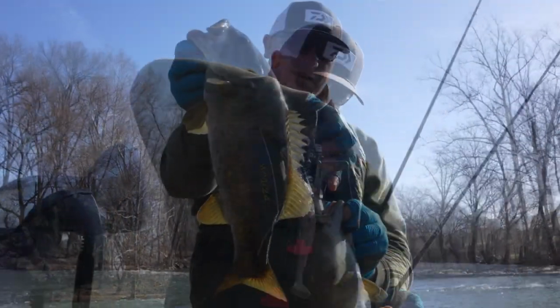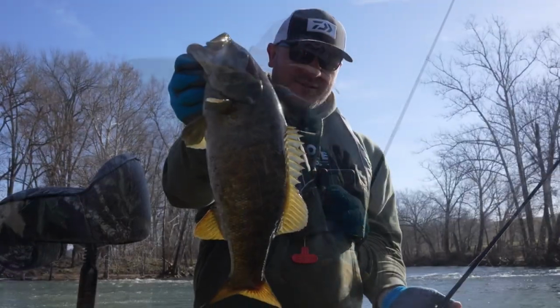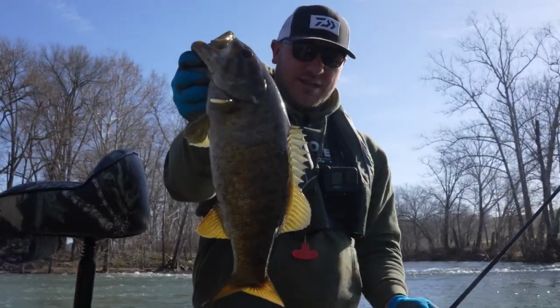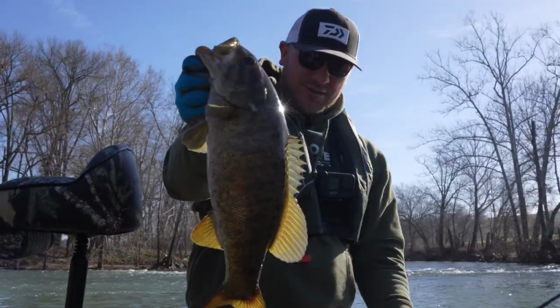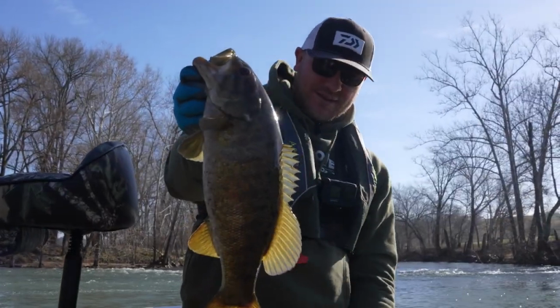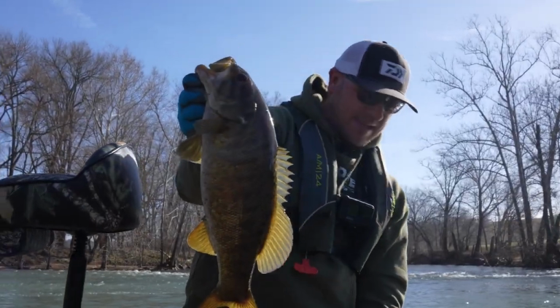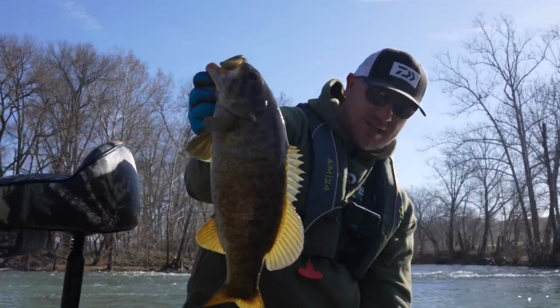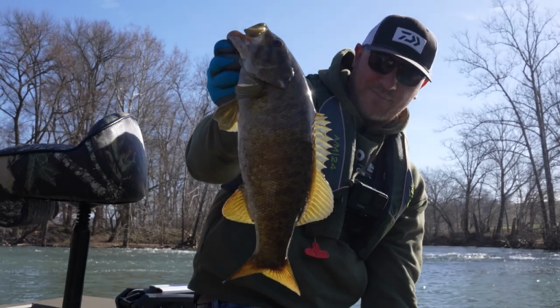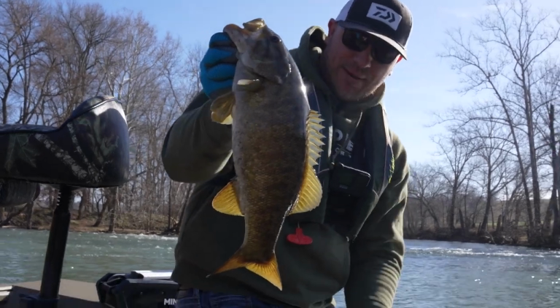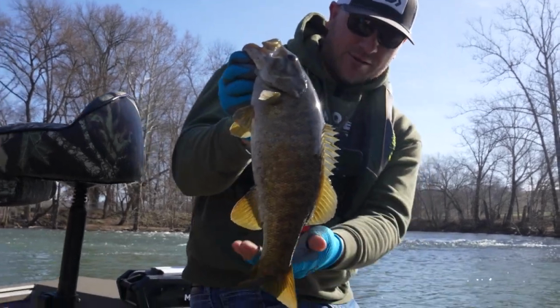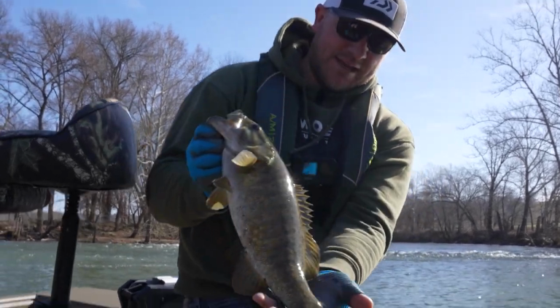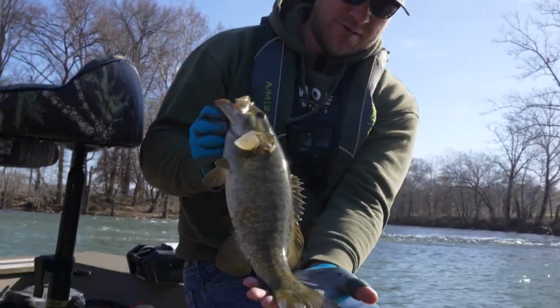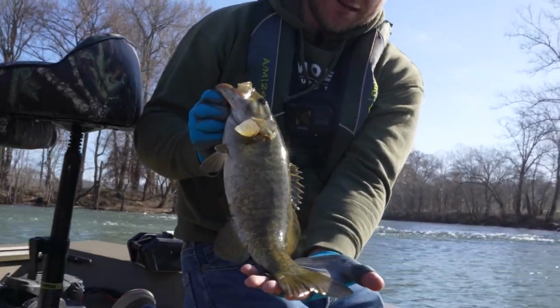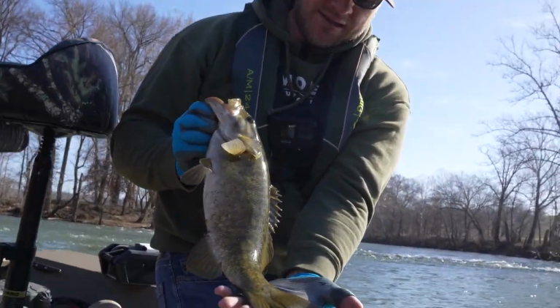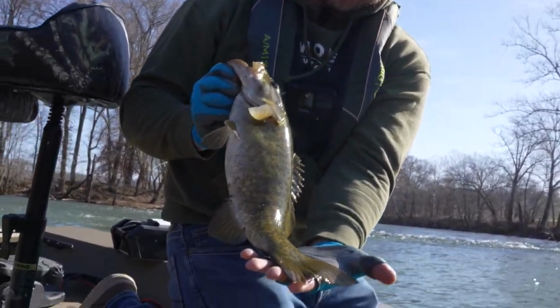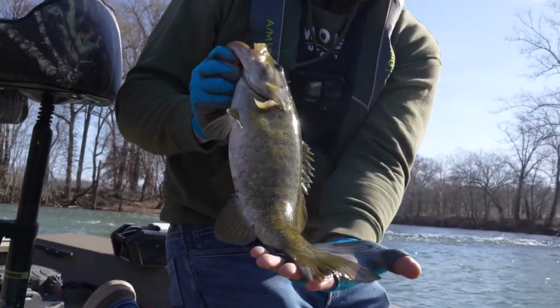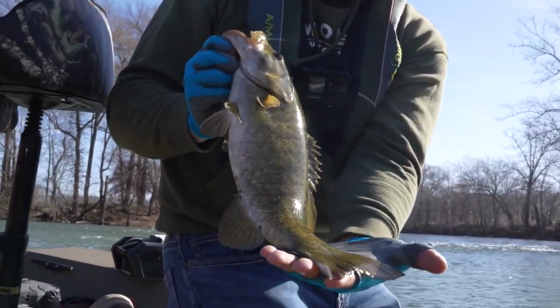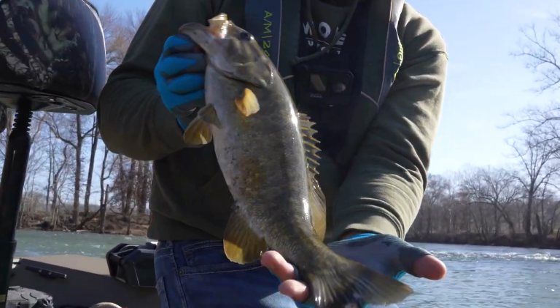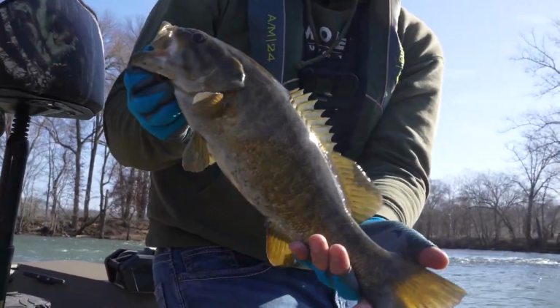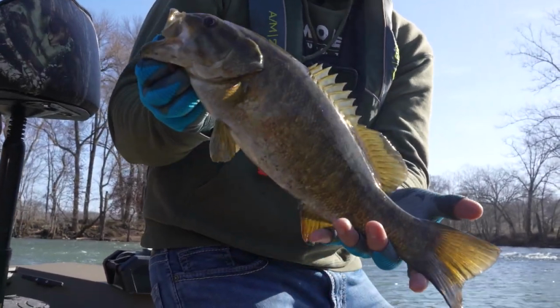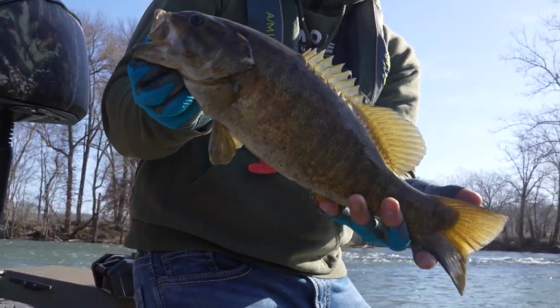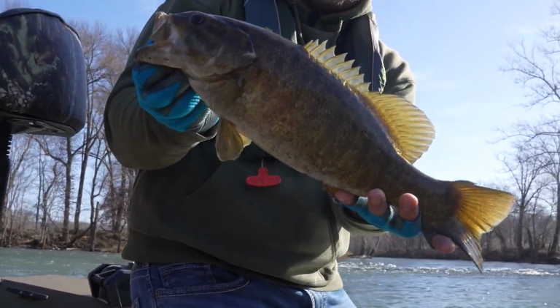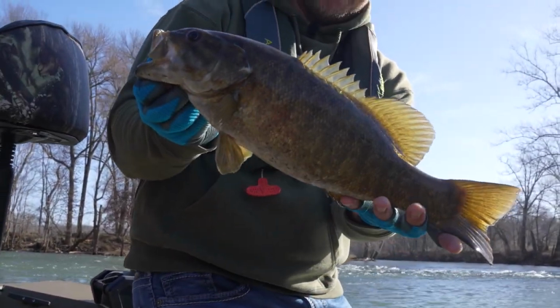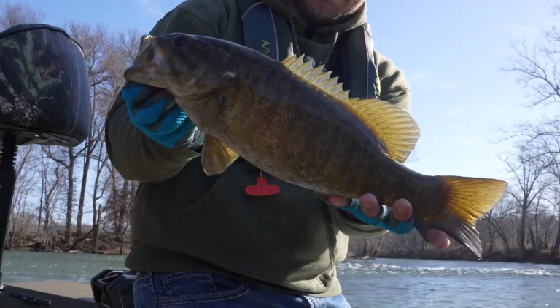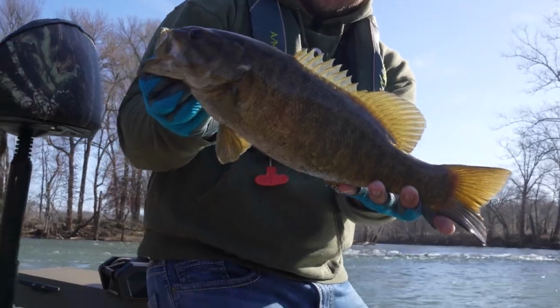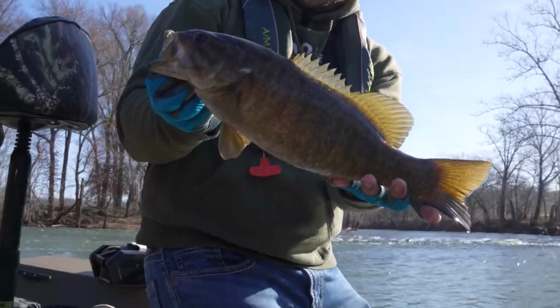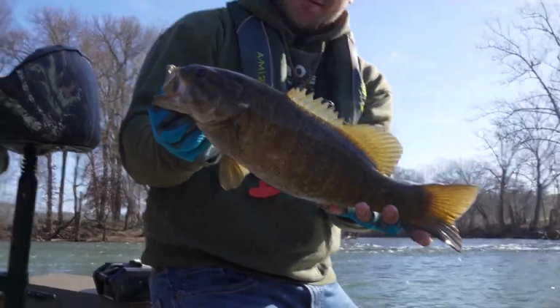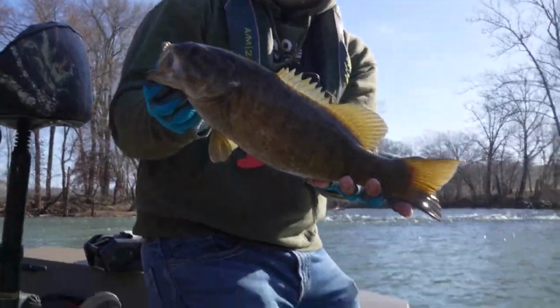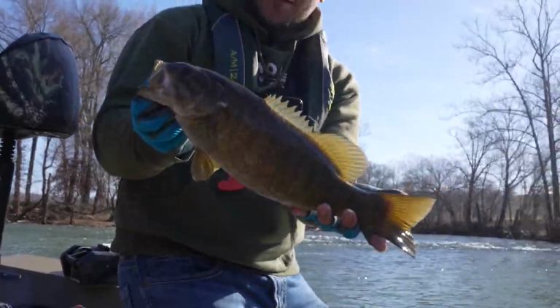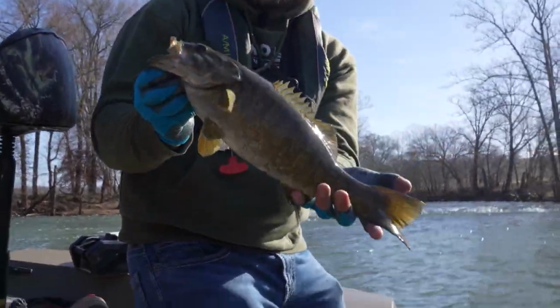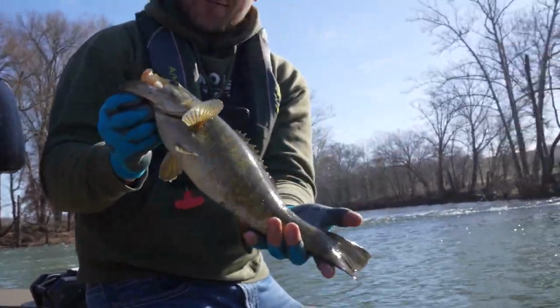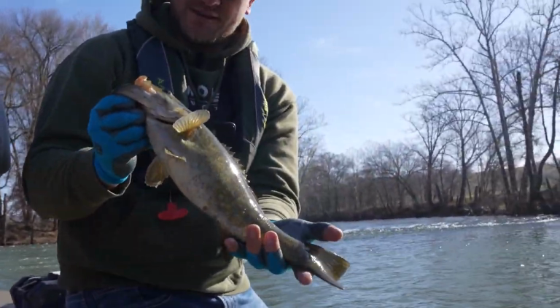Just look at the colors on these things, guys. You got this big paddle tail — these fish are just incredible, absolutely my favorite fish.